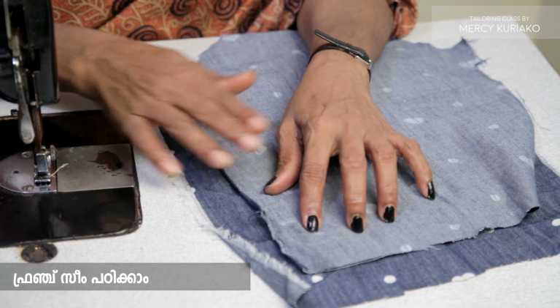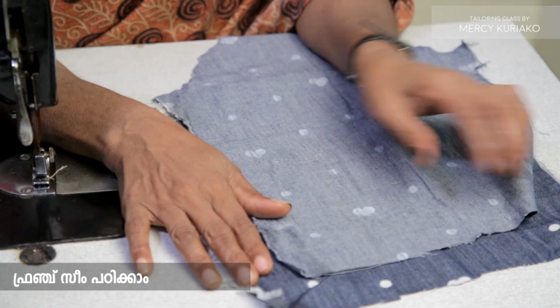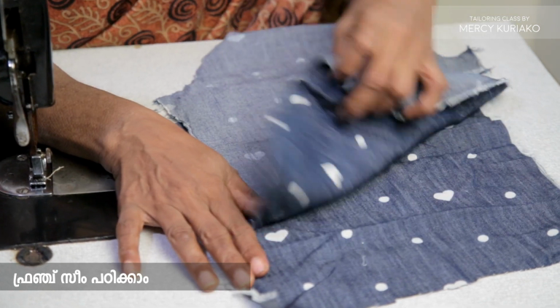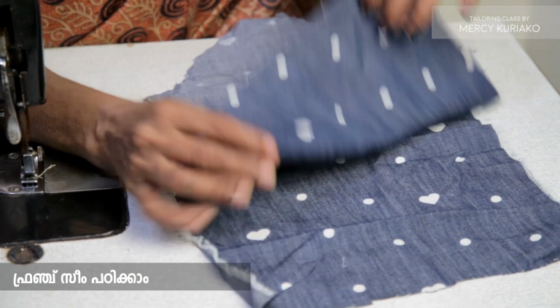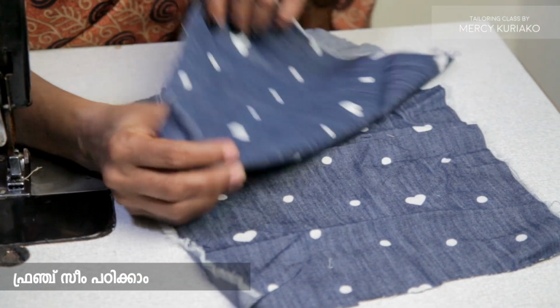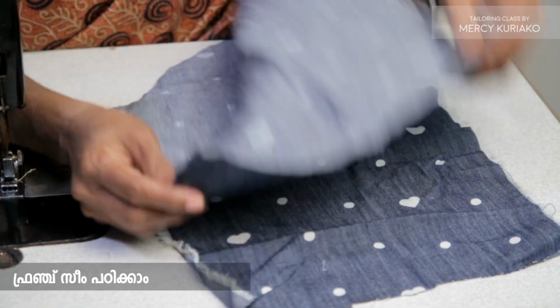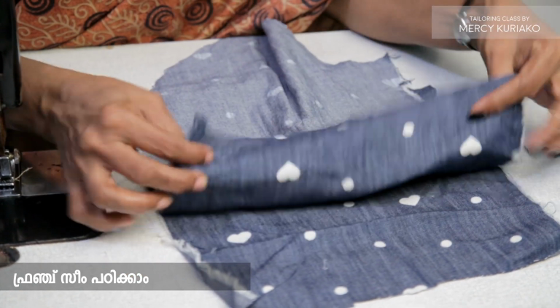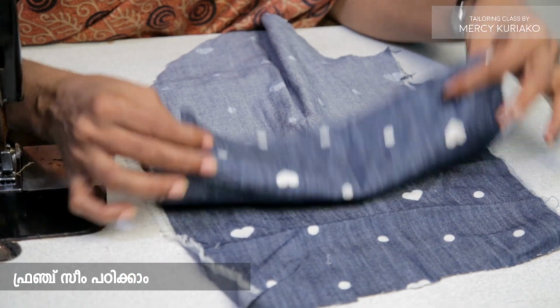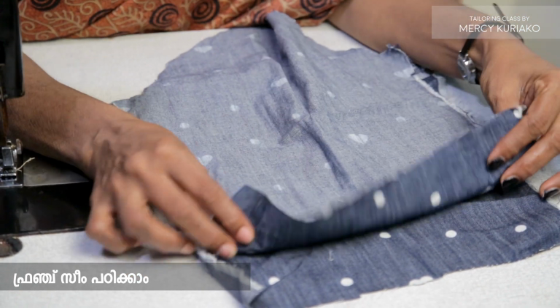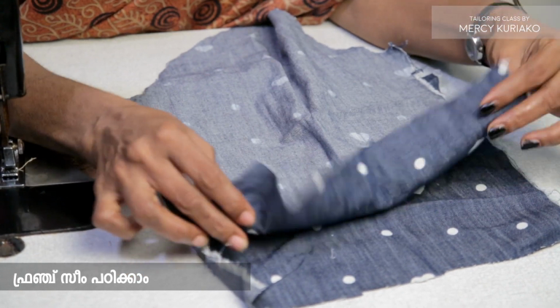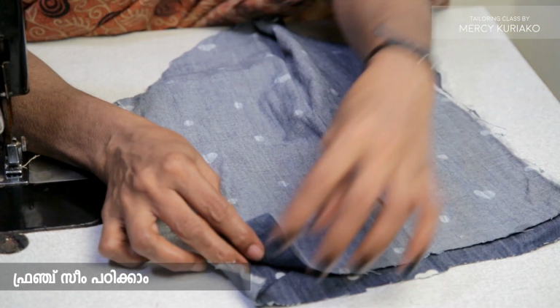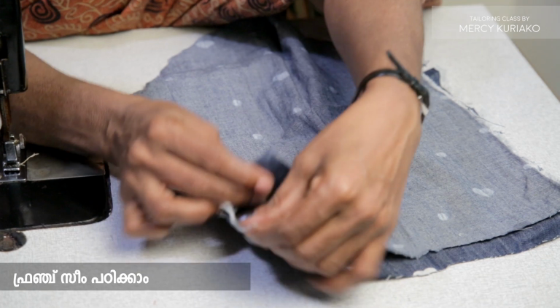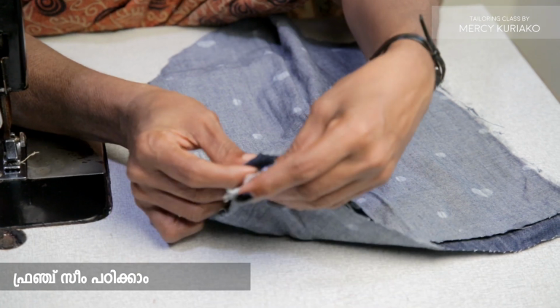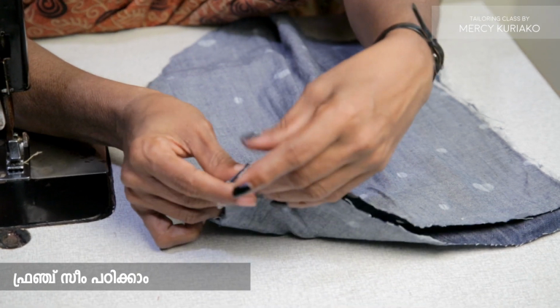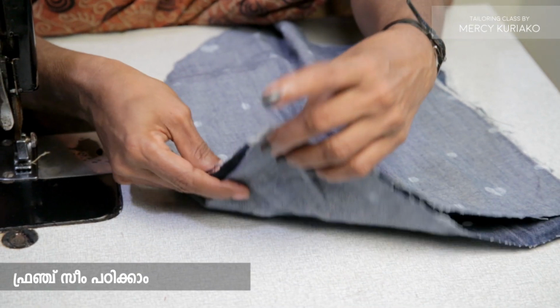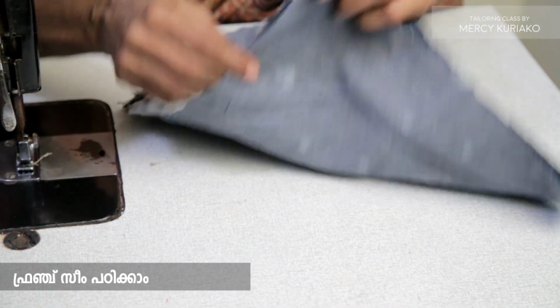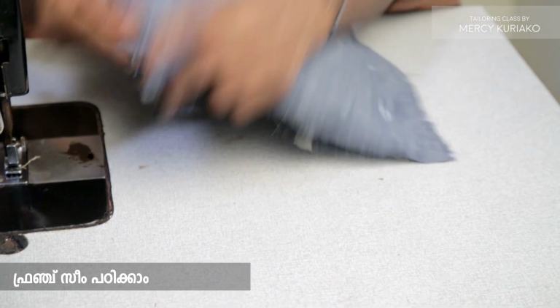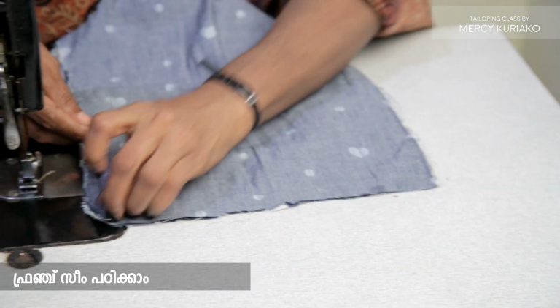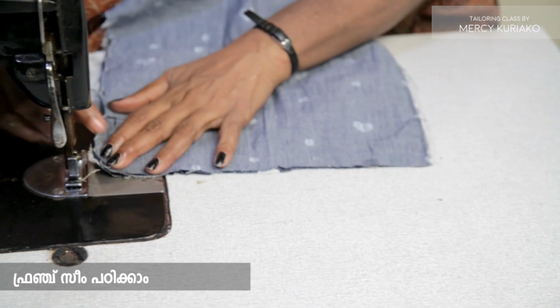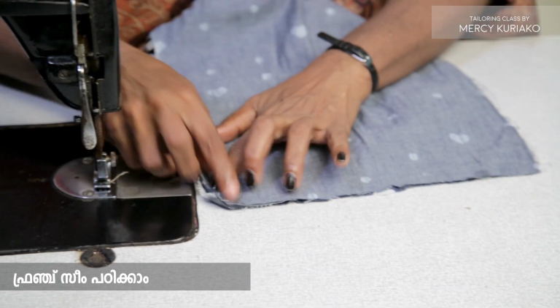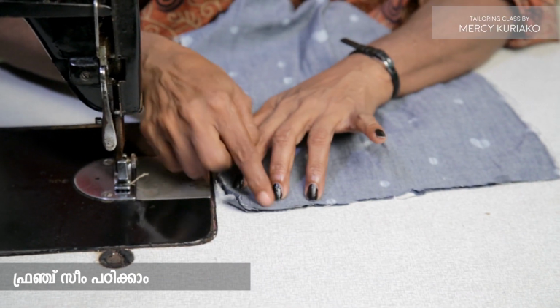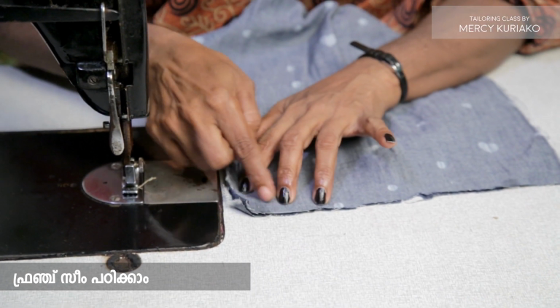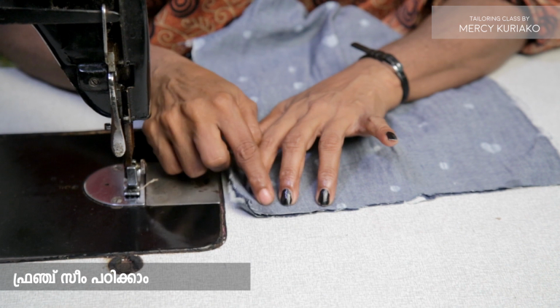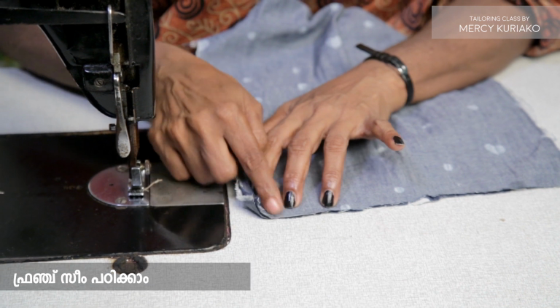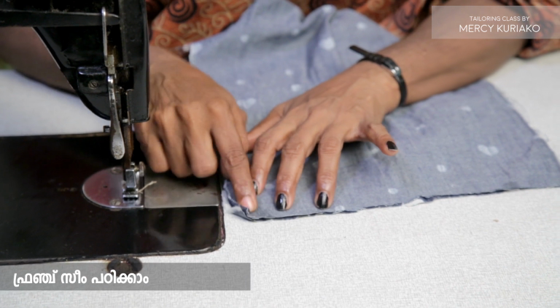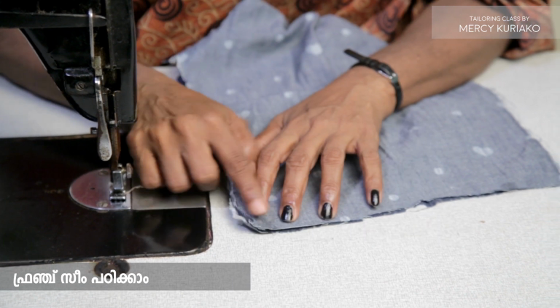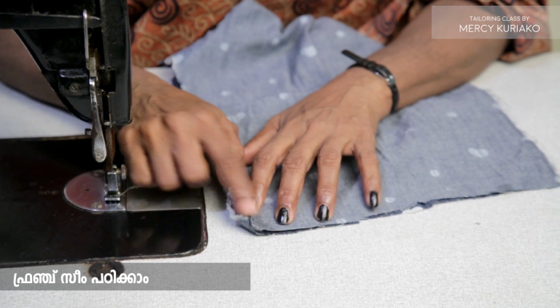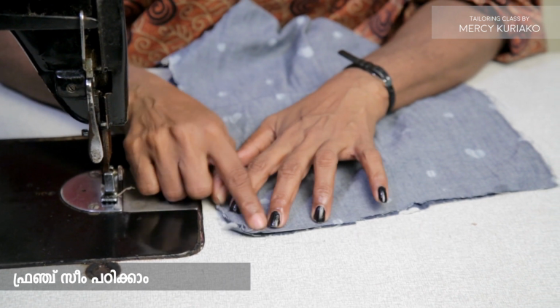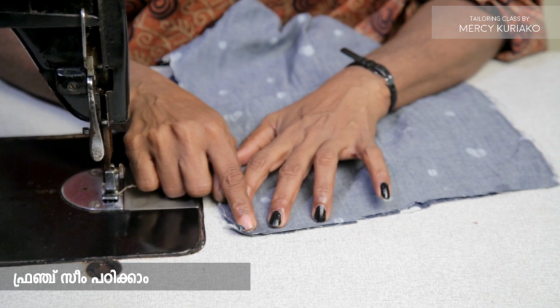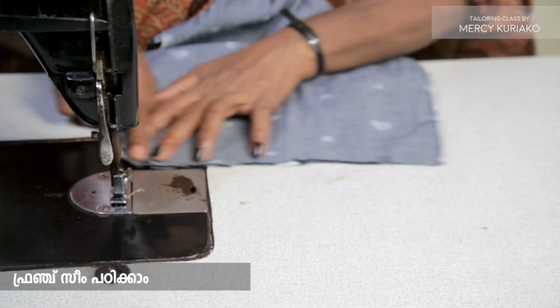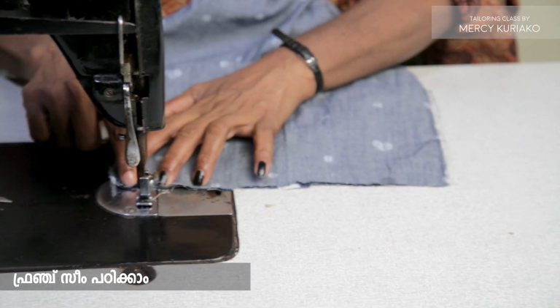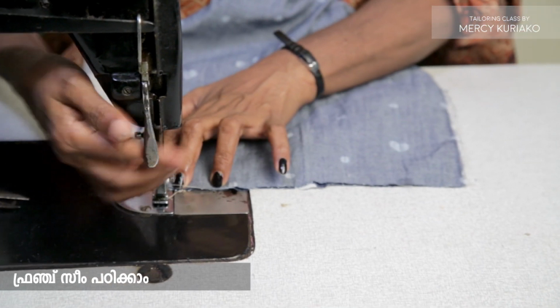Then we will join two pieces together on the plate. That's why we will tie them at the same time.